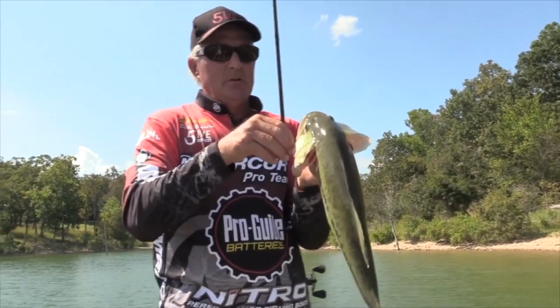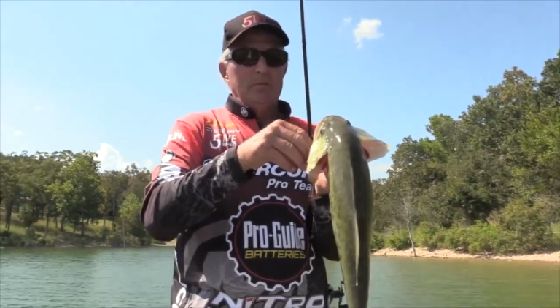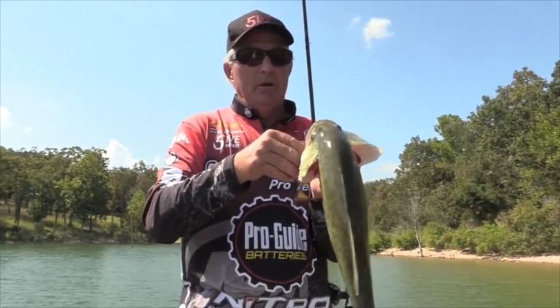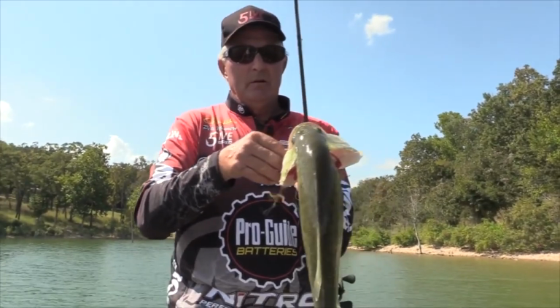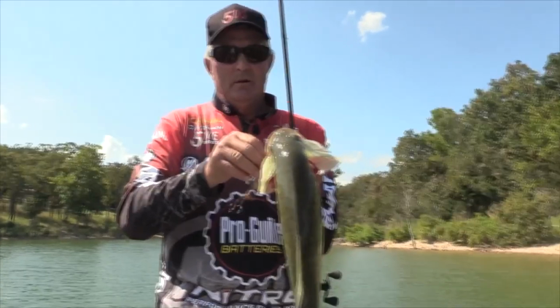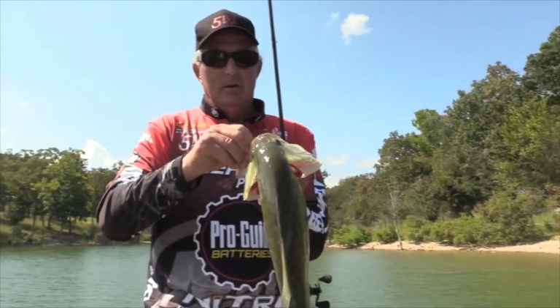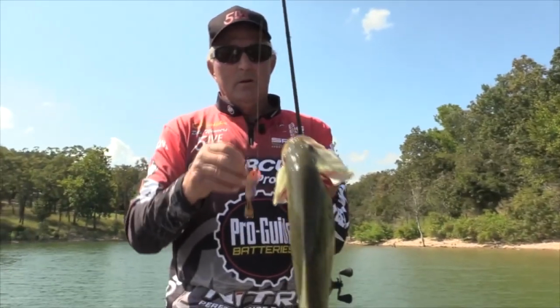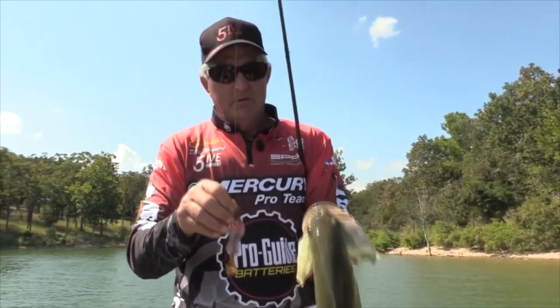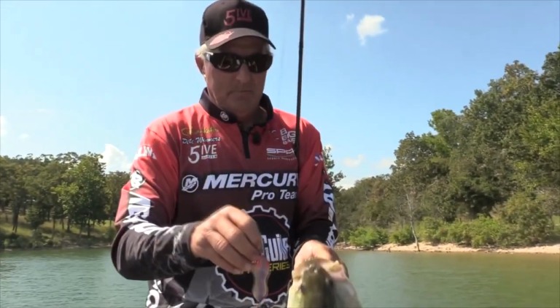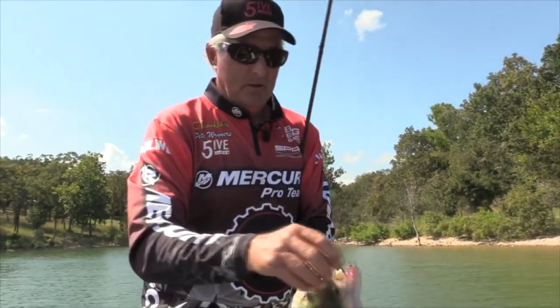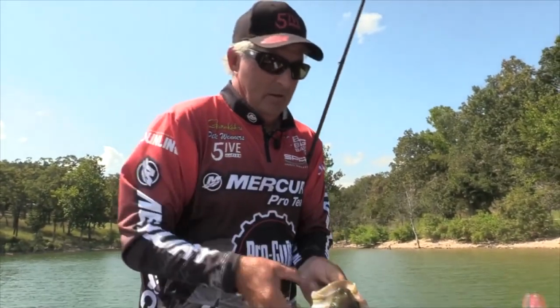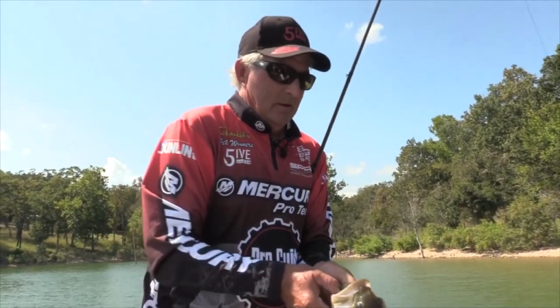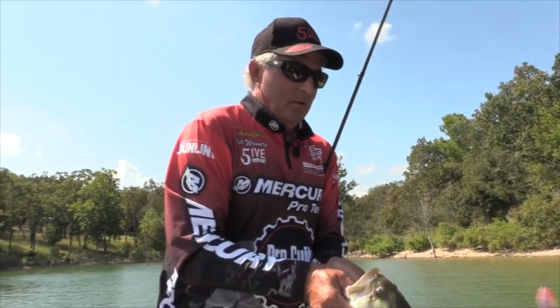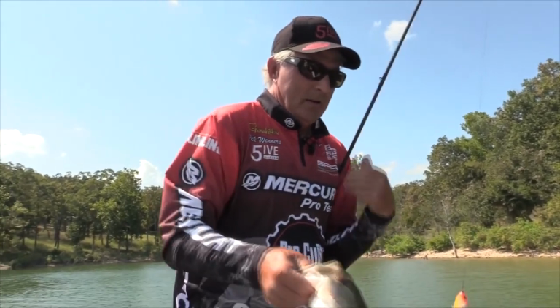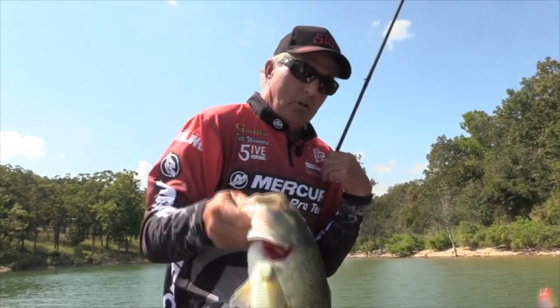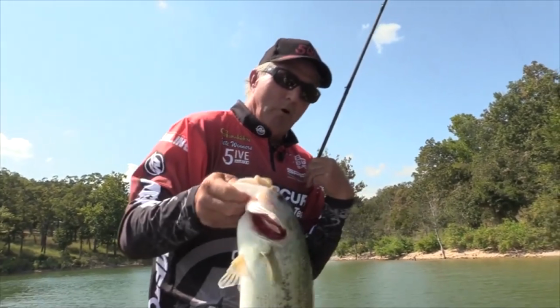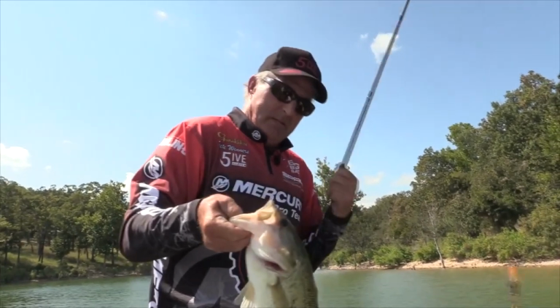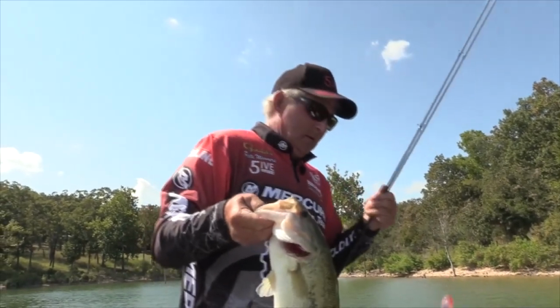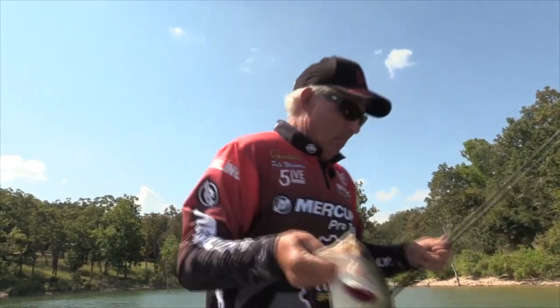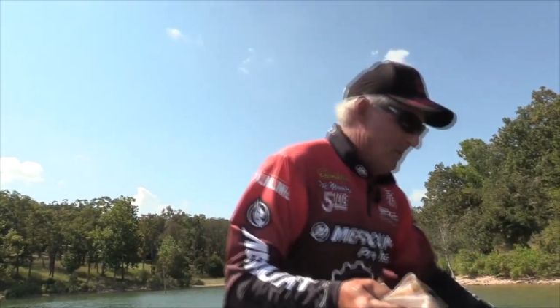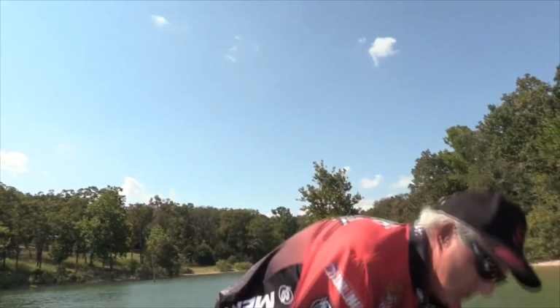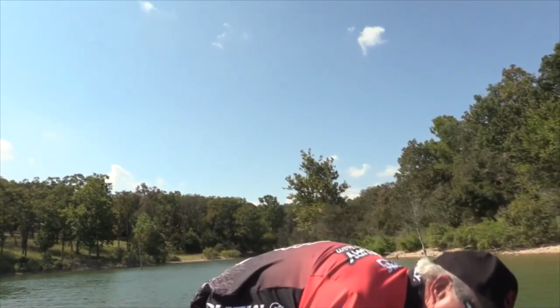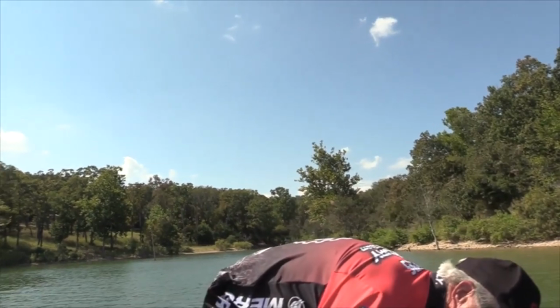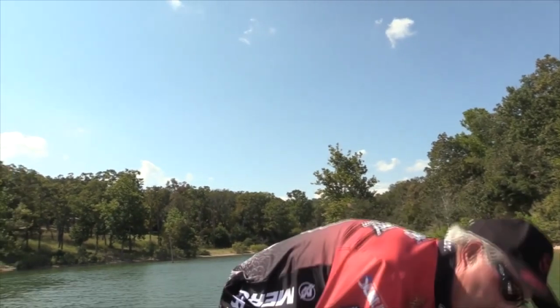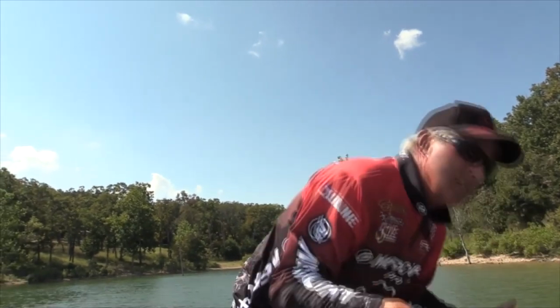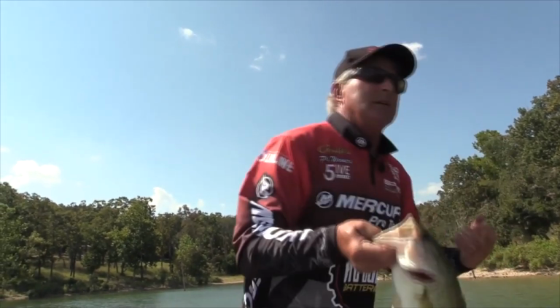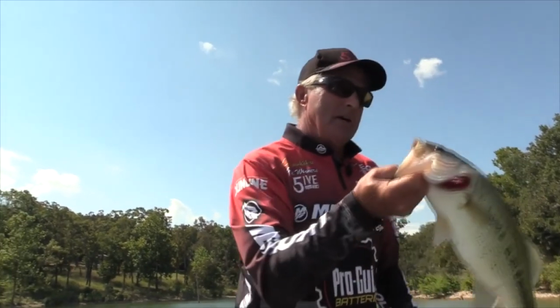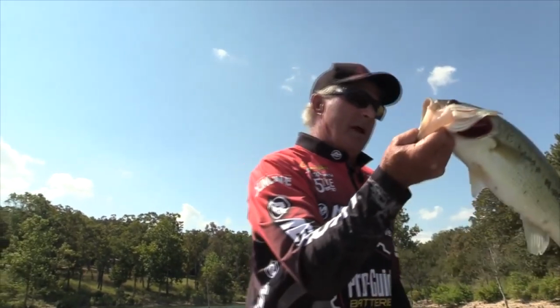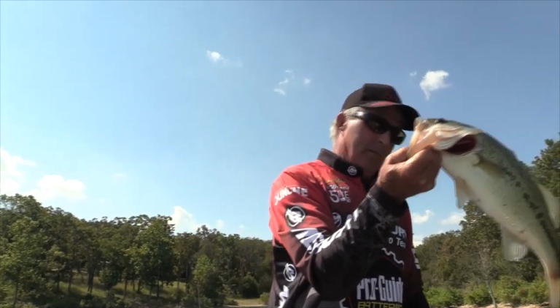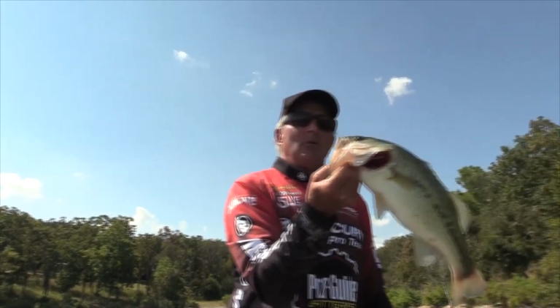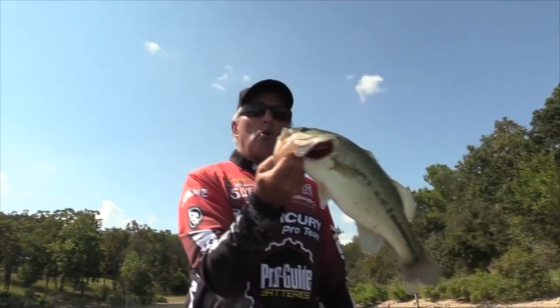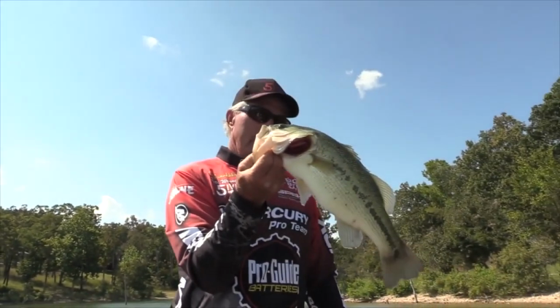Gamakatsu hooks, man — you ain't gonna lose them. Unlike a lot of topwater baits where they just kind of slap at it, running this thing this fast, when they come up, they are just crushing it.